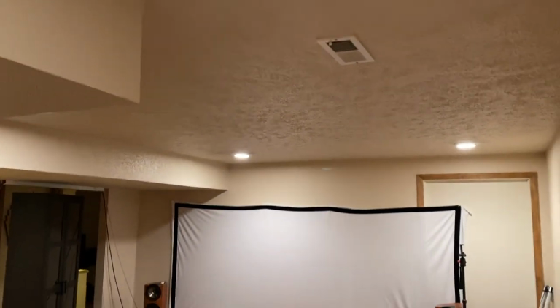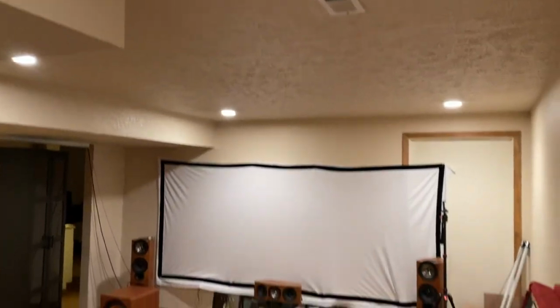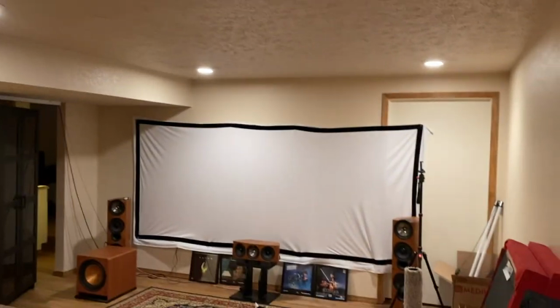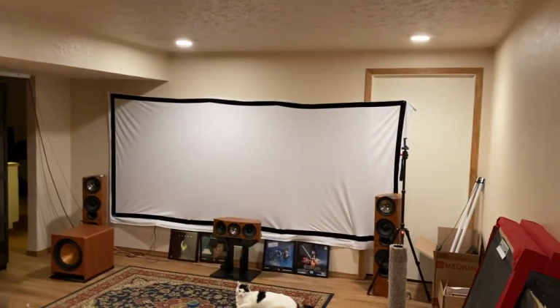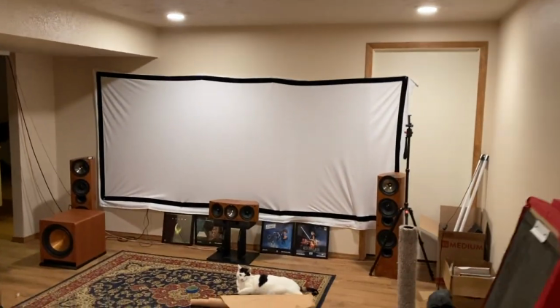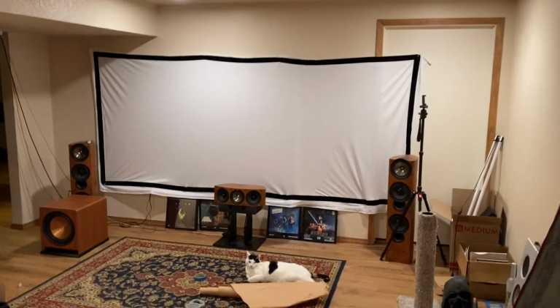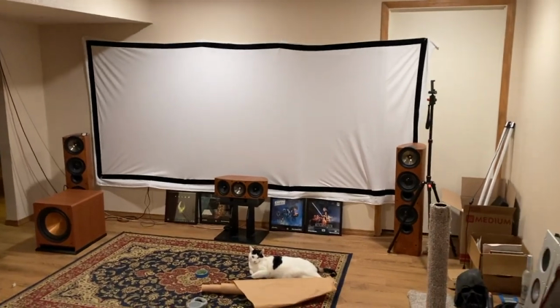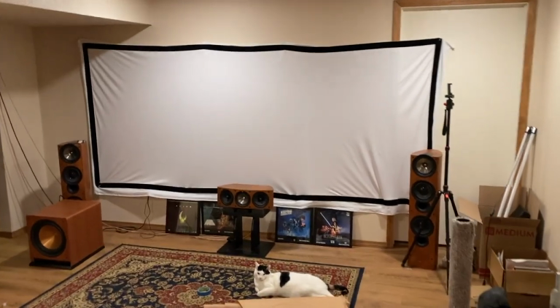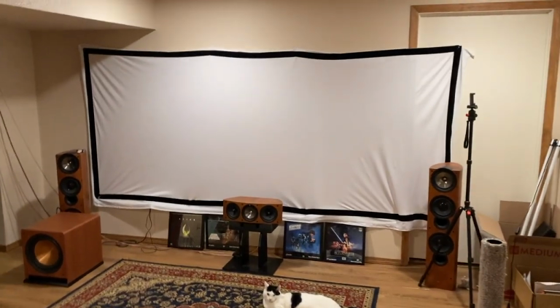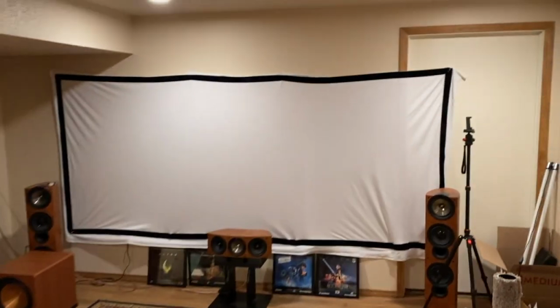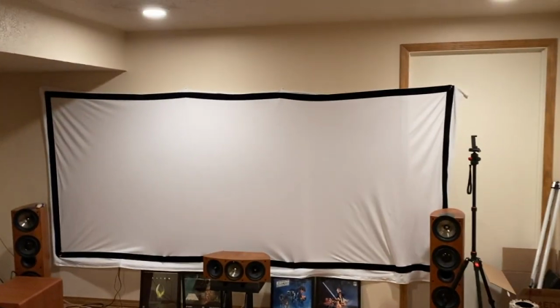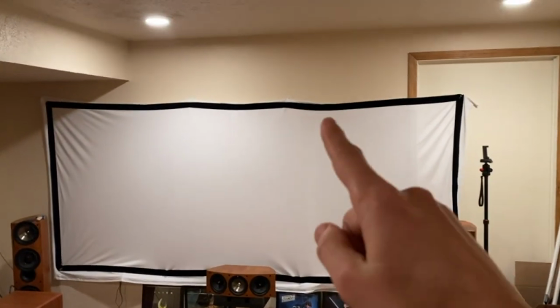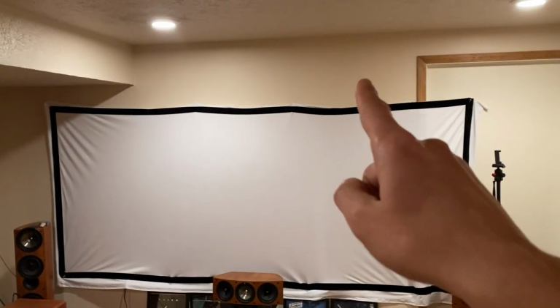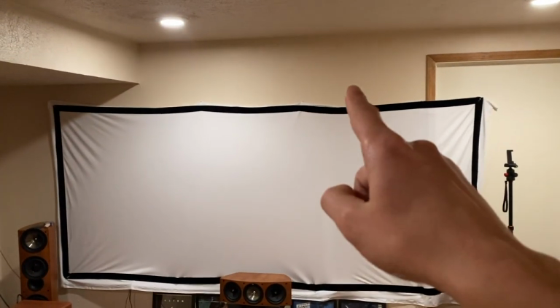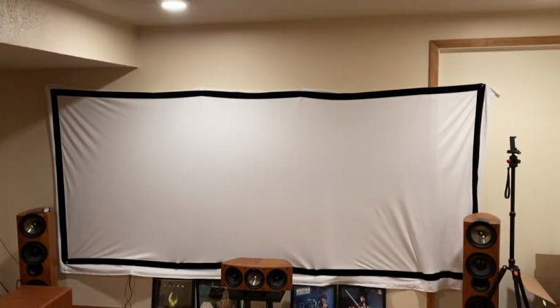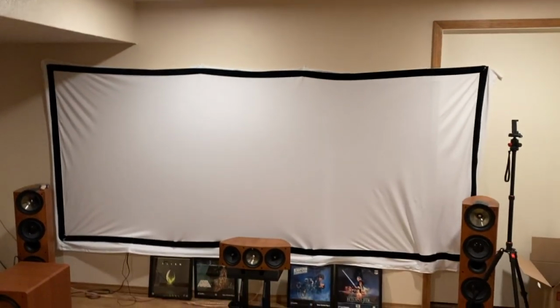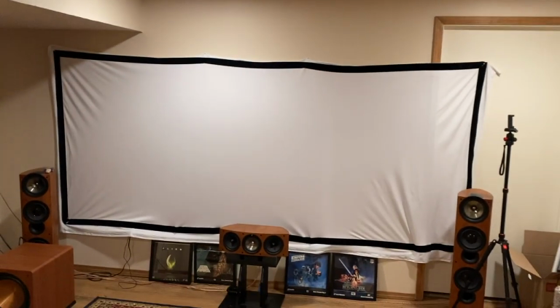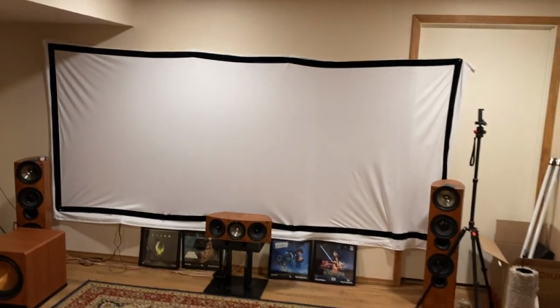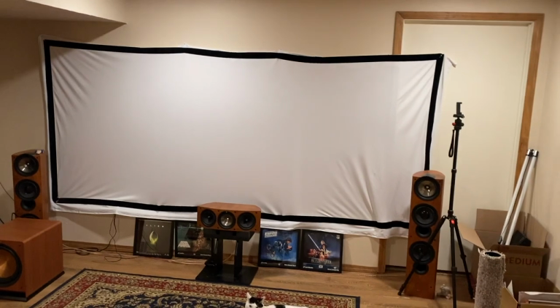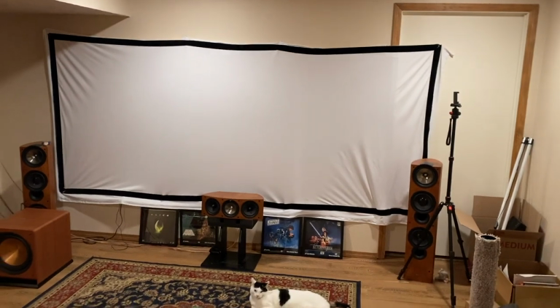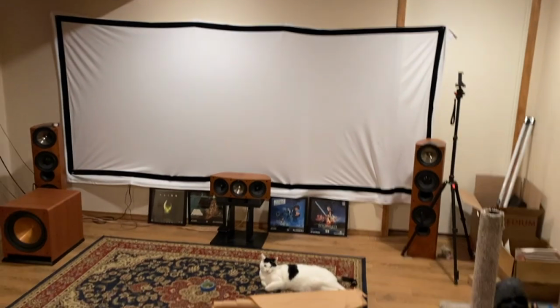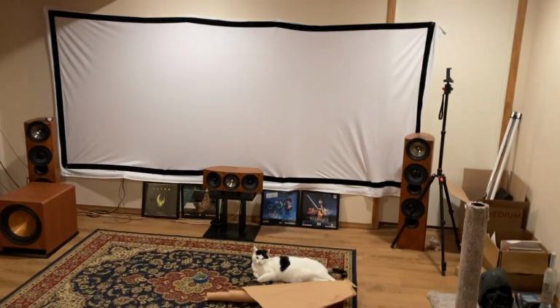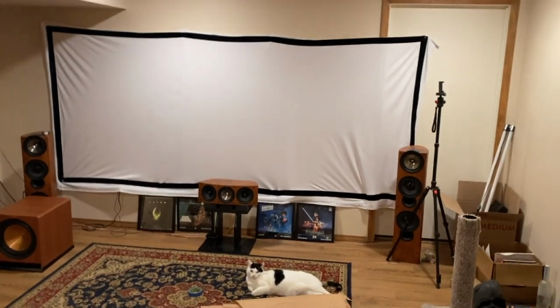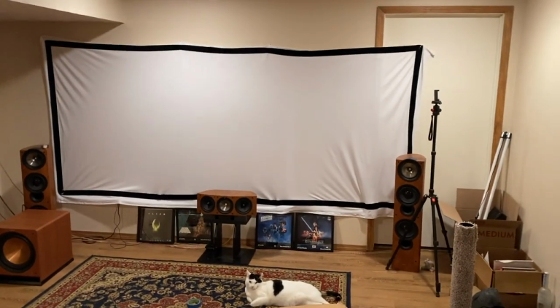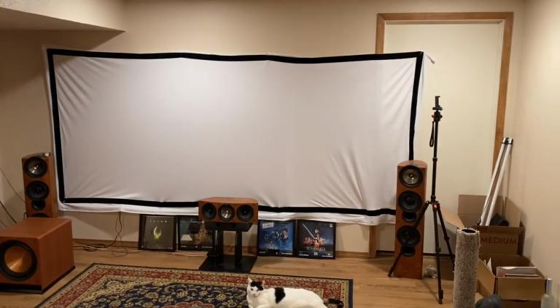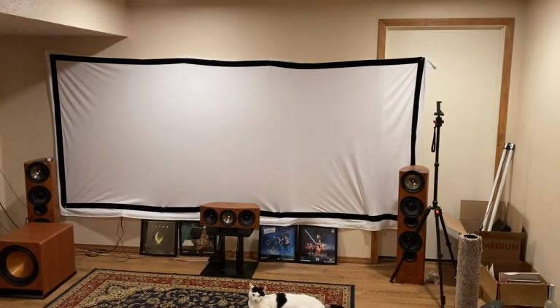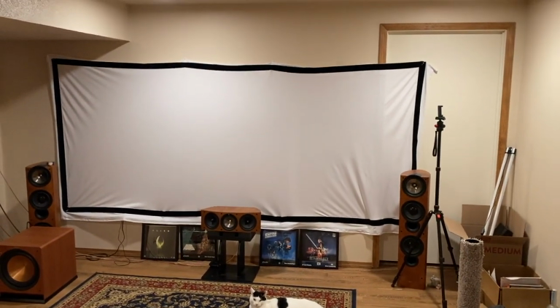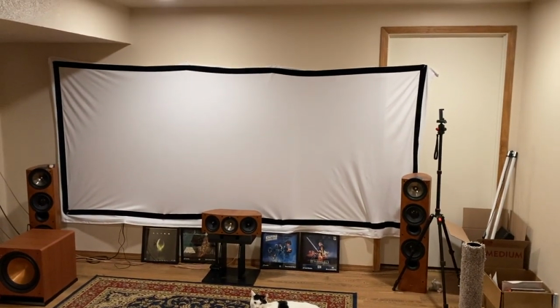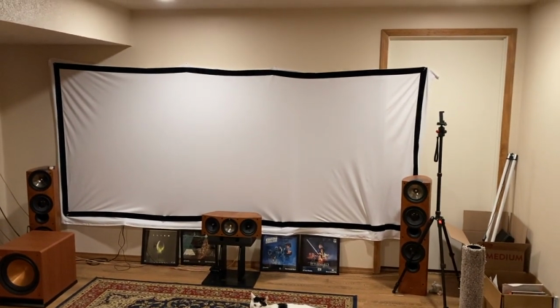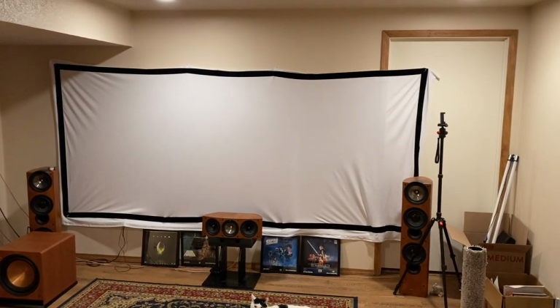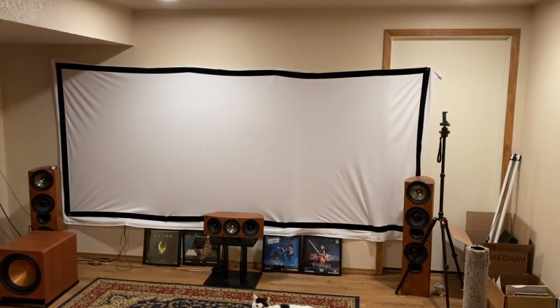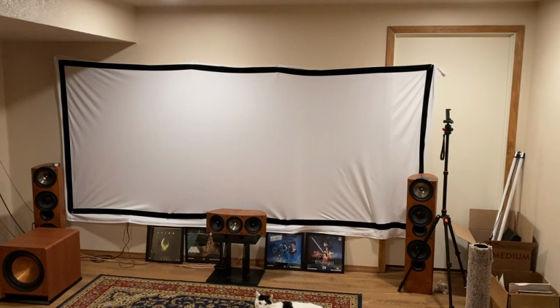I do have a pretty cool idea for what I'm going to do for this wall. I'm not going to paint it, but I've got some pretty cool plans that I'll go over in a future video.